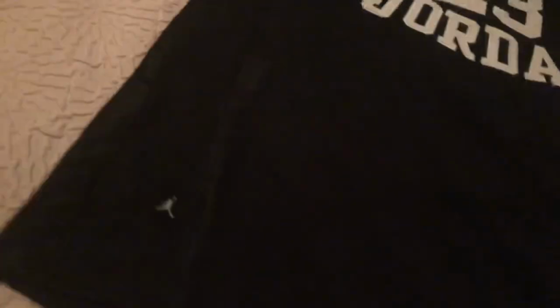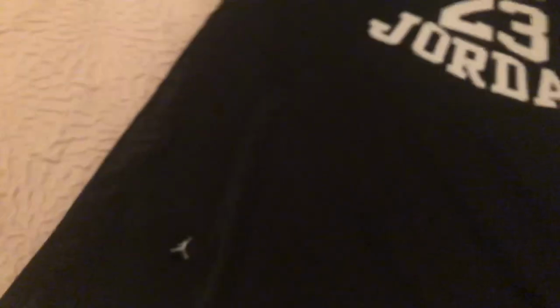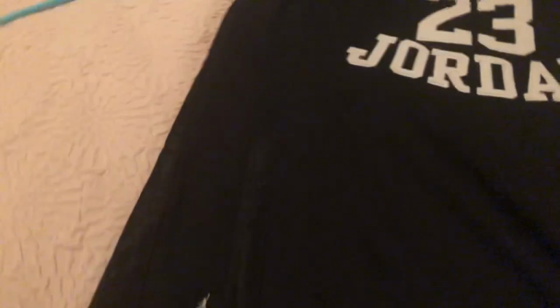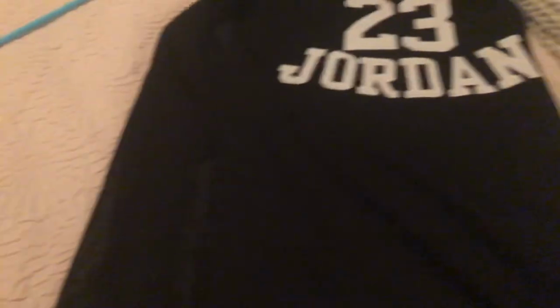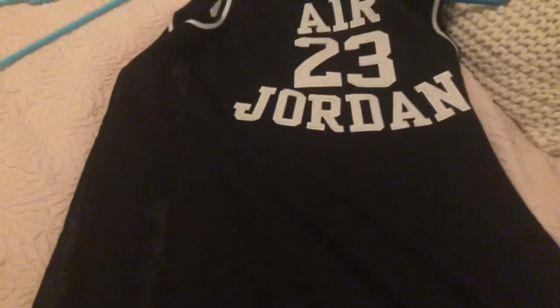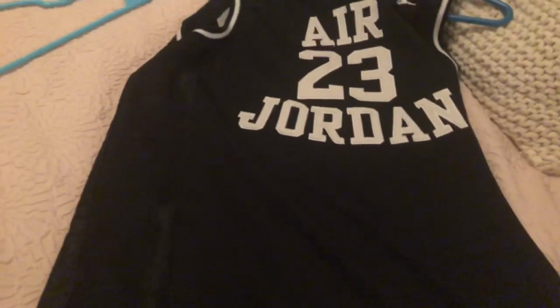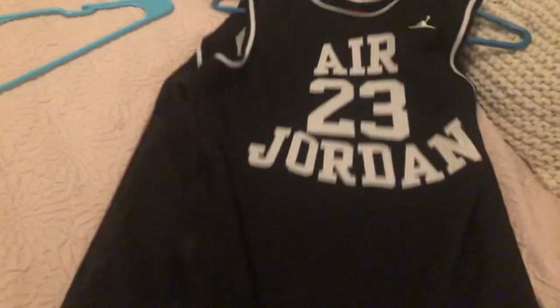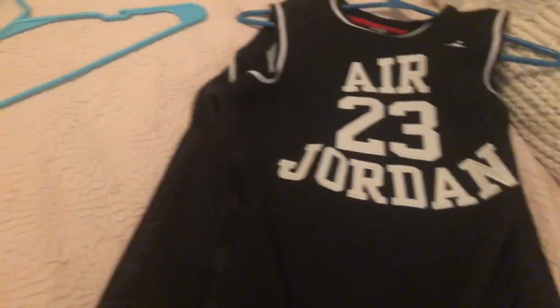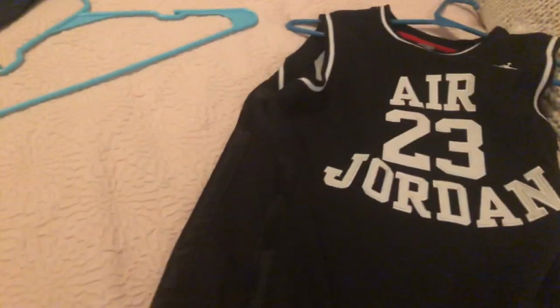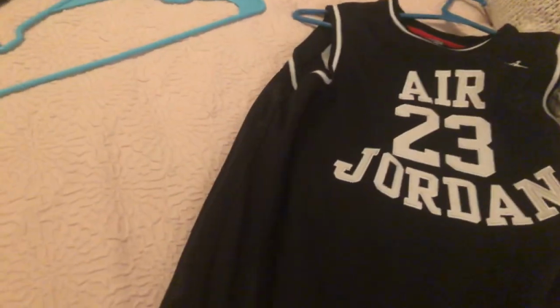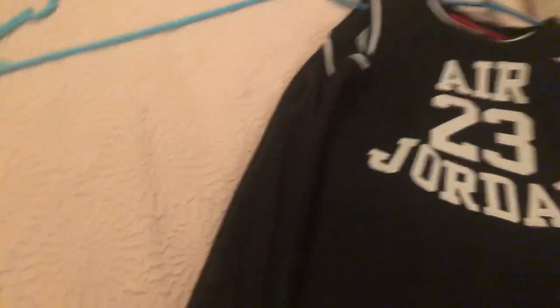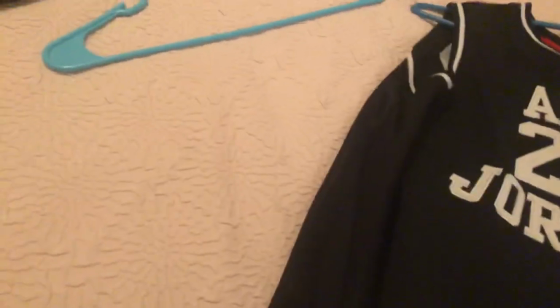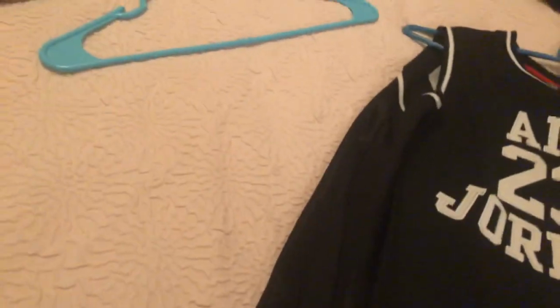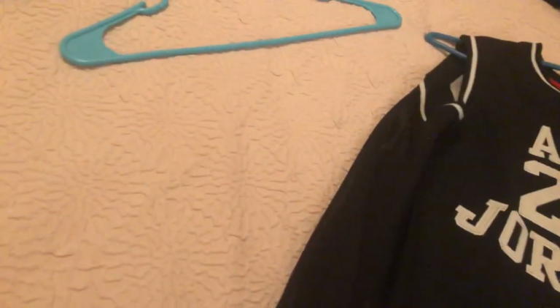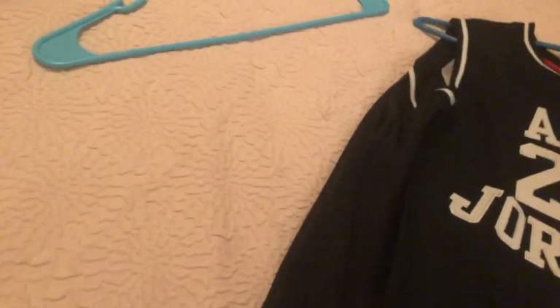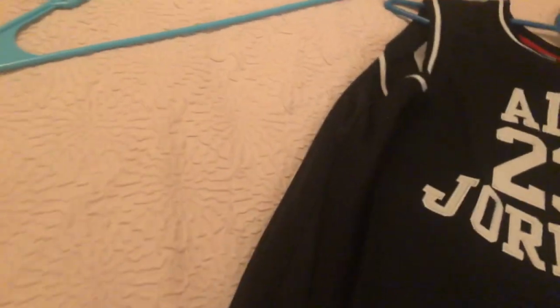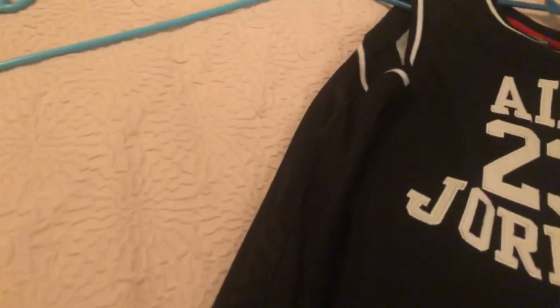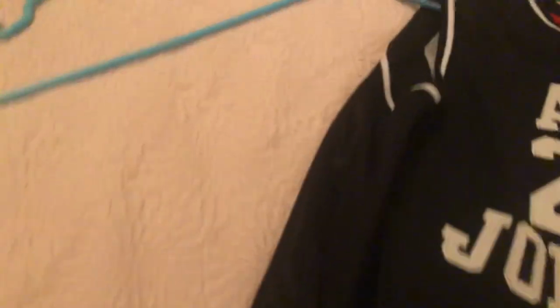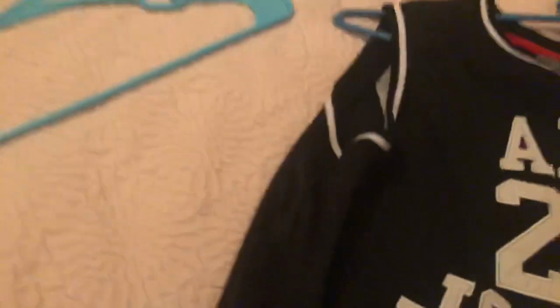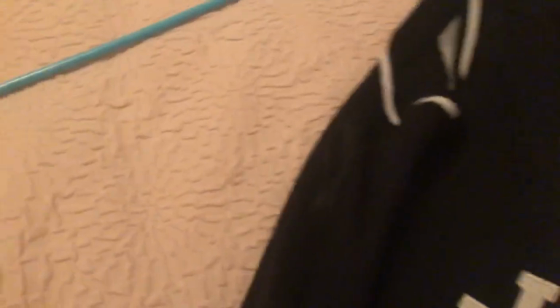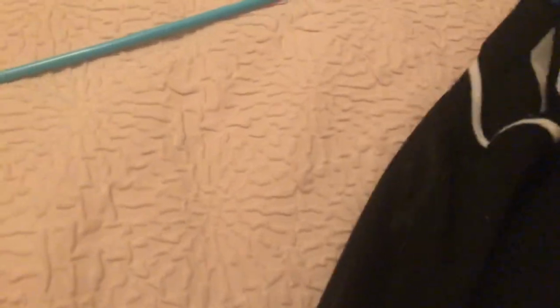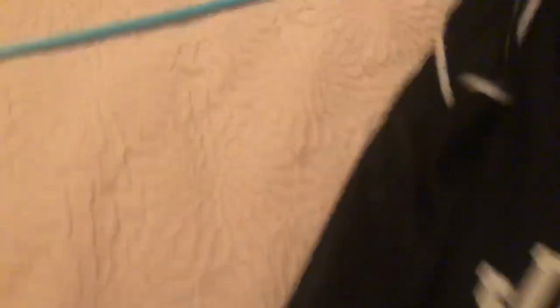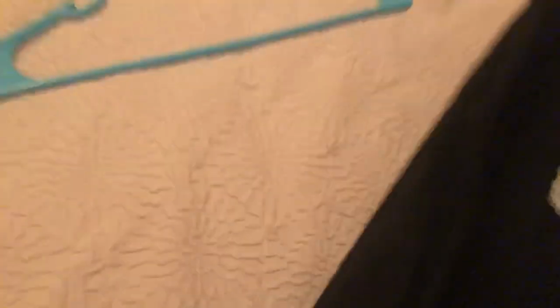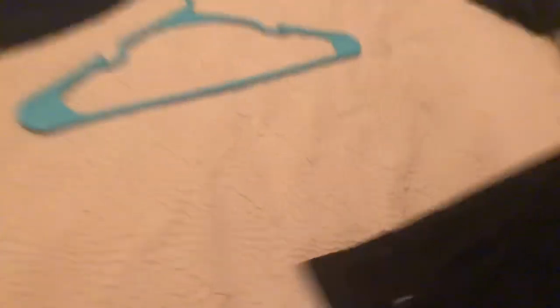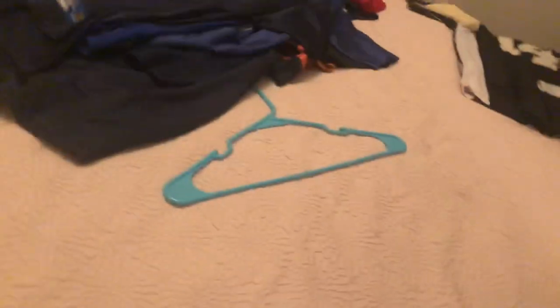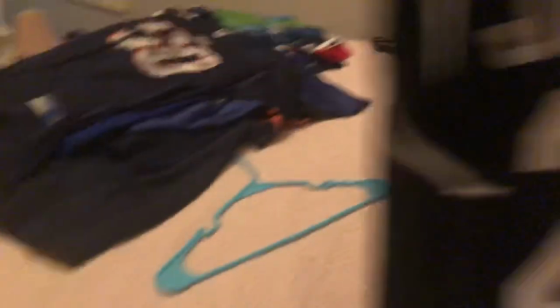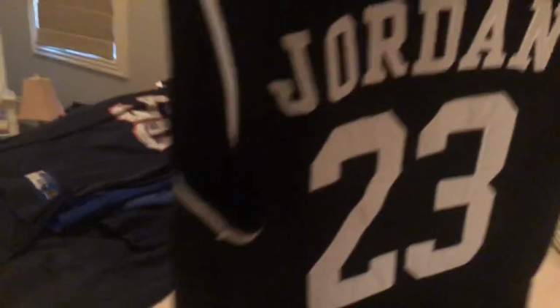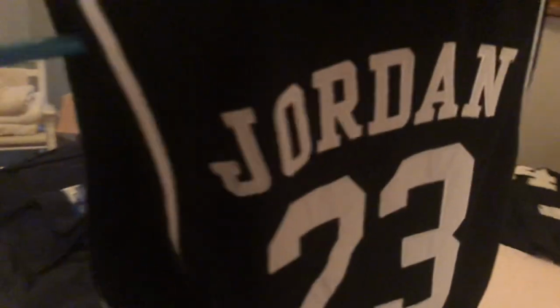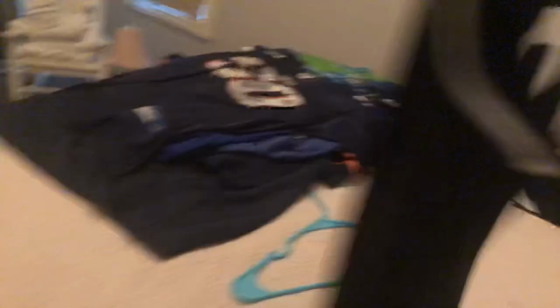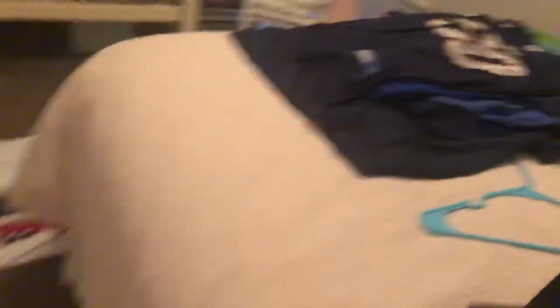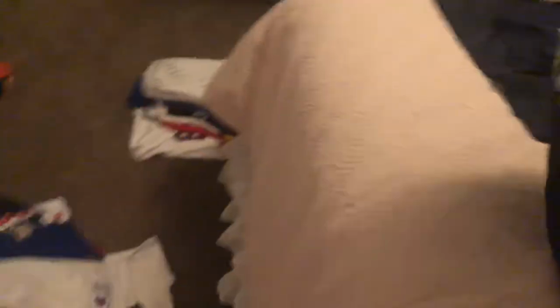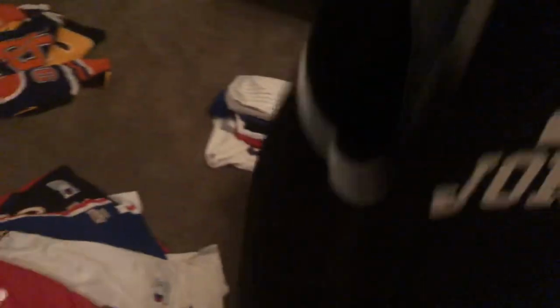Then we got this one — it's just a basic Air Jordan jersey that I'd wear. I don't usually wear this. Probably my least favorite. It's not even an actual jersey, but it says Jordan on the back. It's all right.